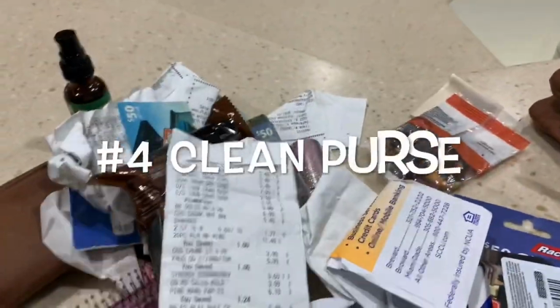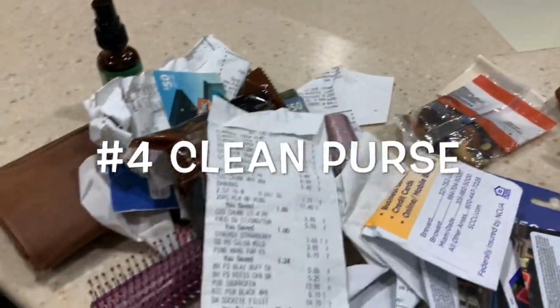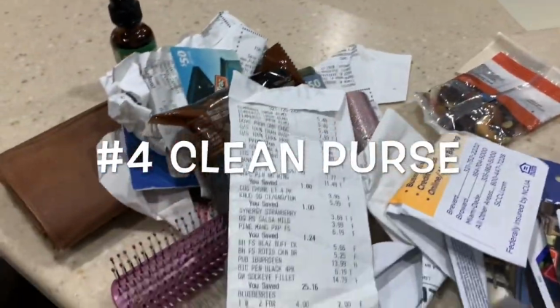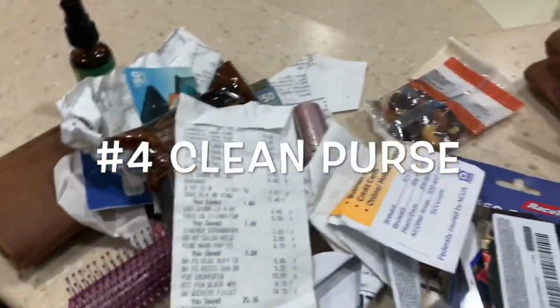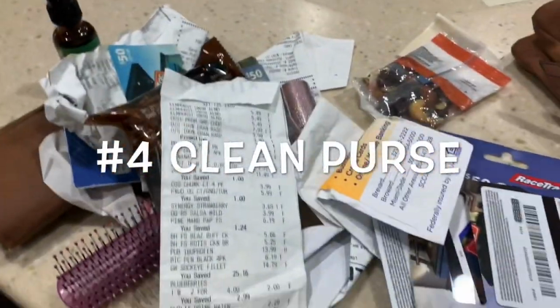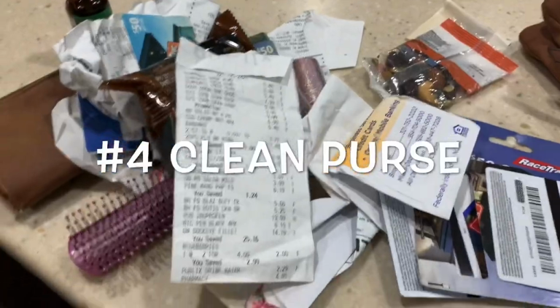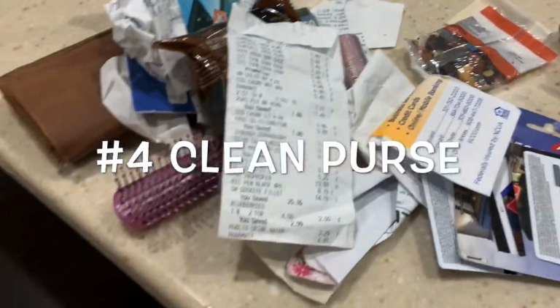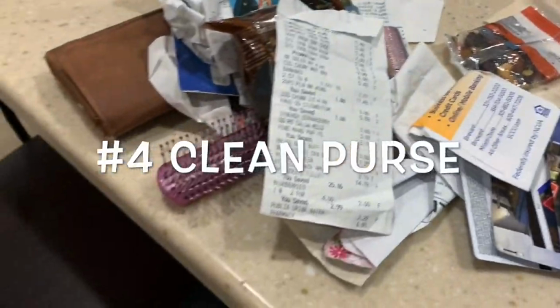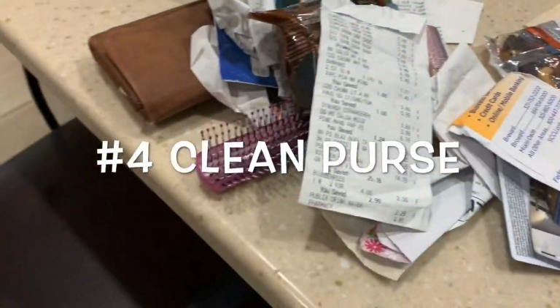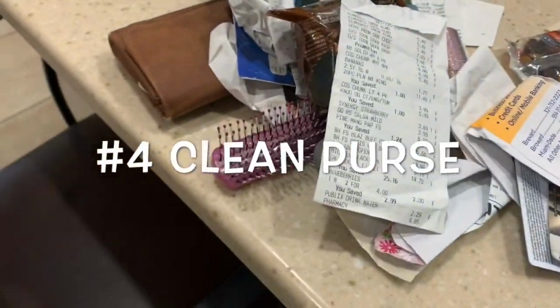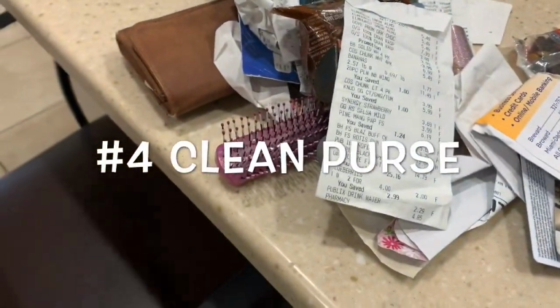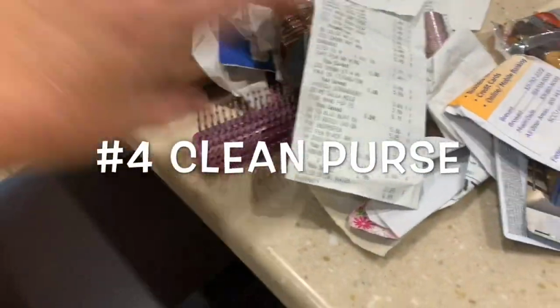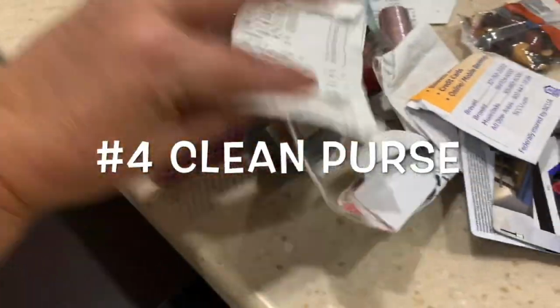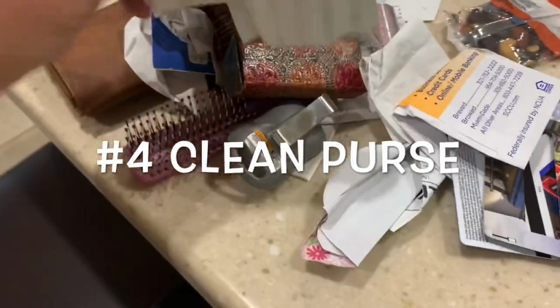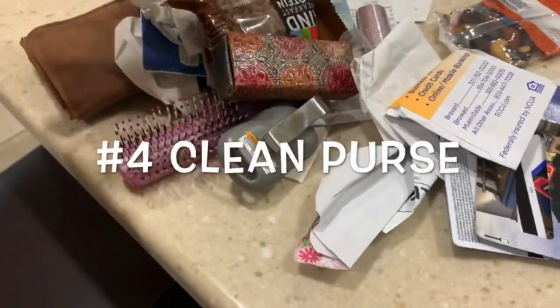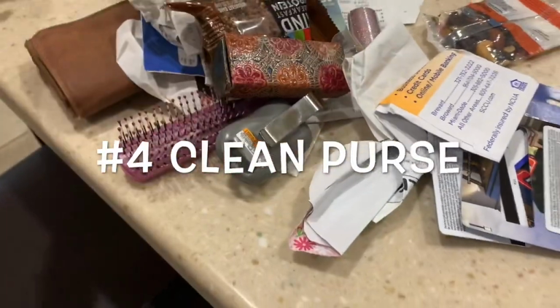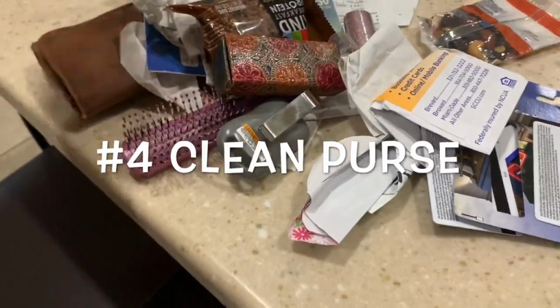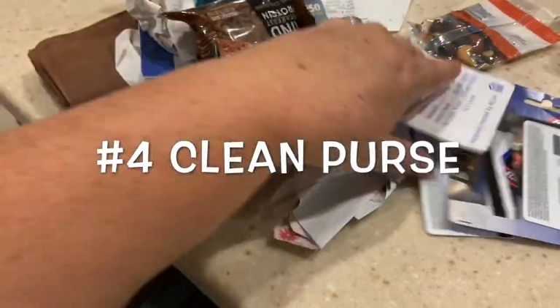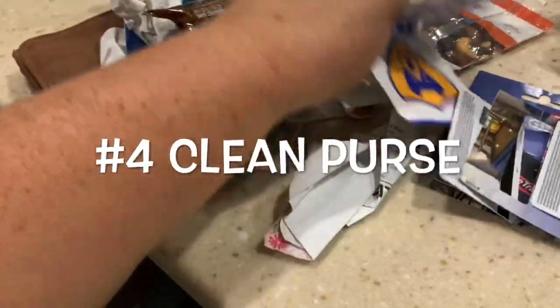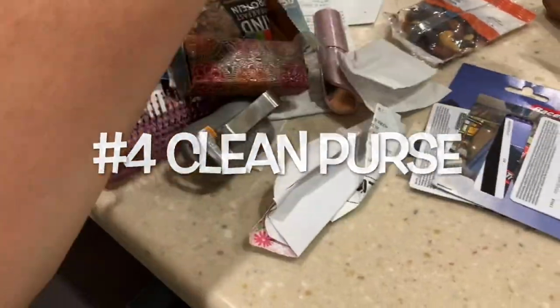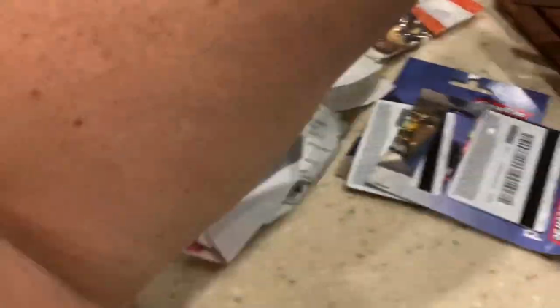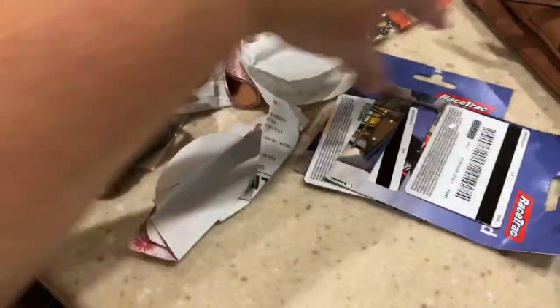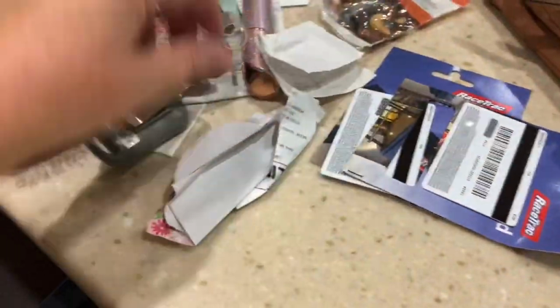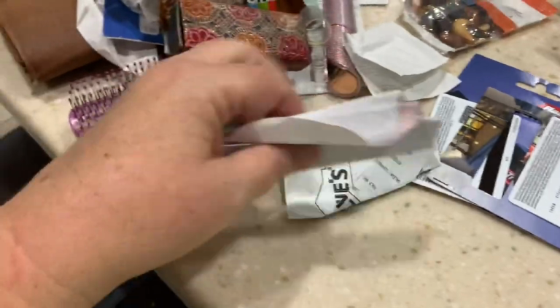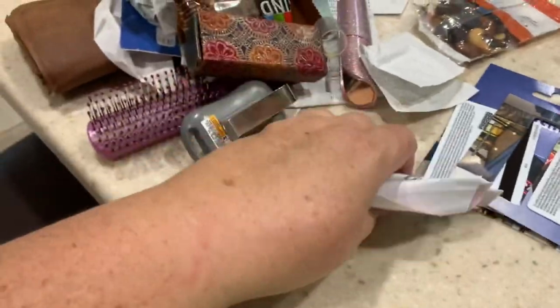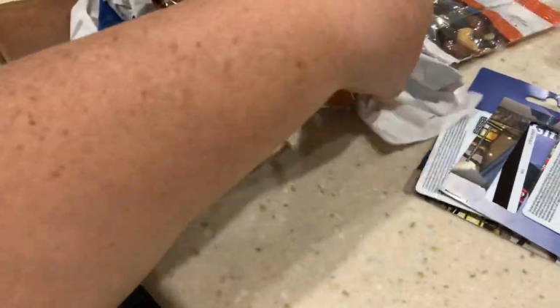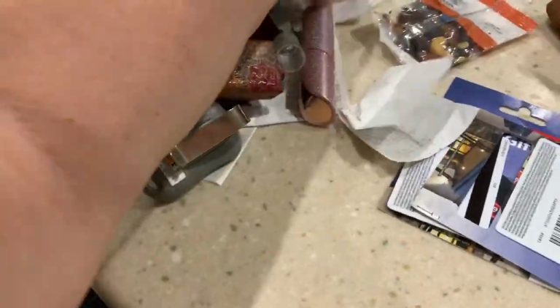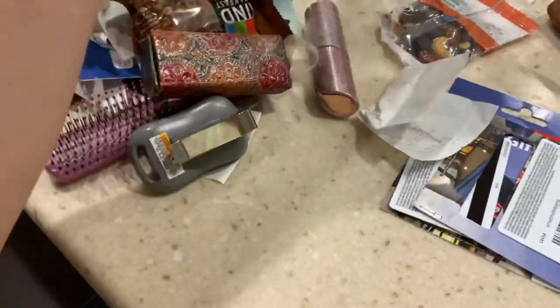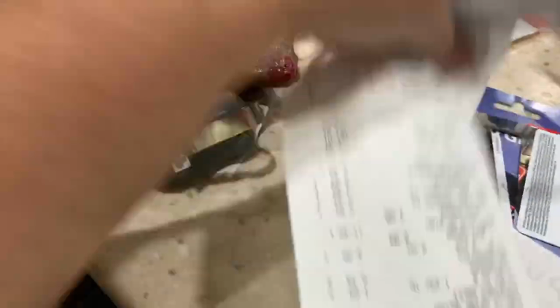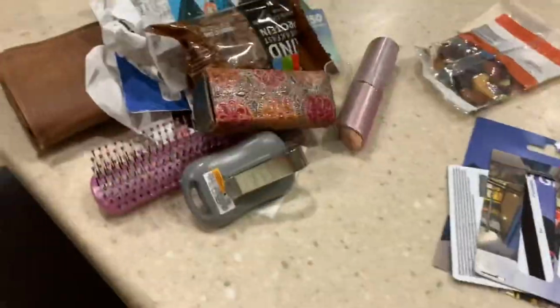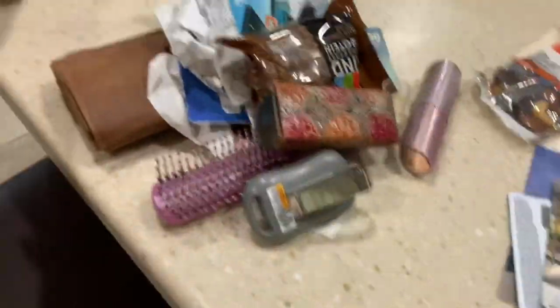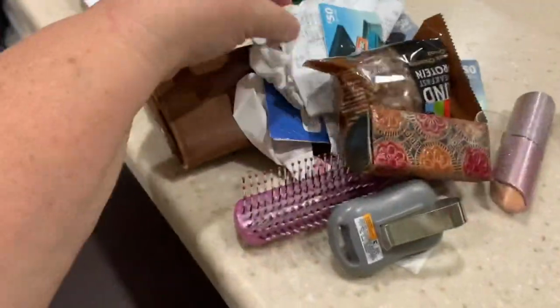Putting my apron on so I can get busy. Number four on my list is clean my purse — I'm going to do that. I don't do that every Sunday, but I'm going to start doing that now. So here we go.